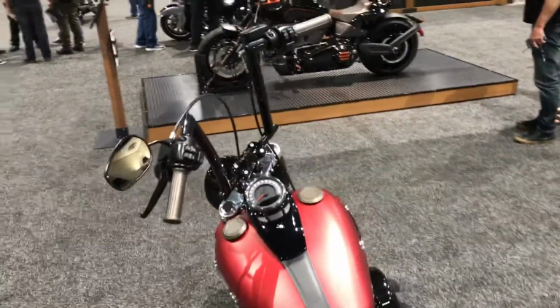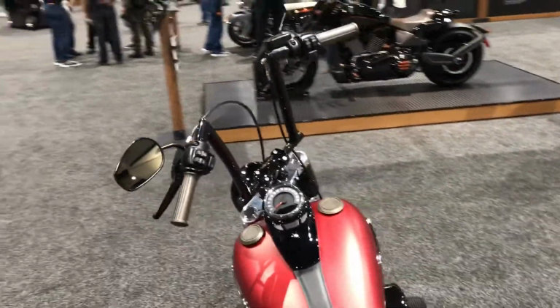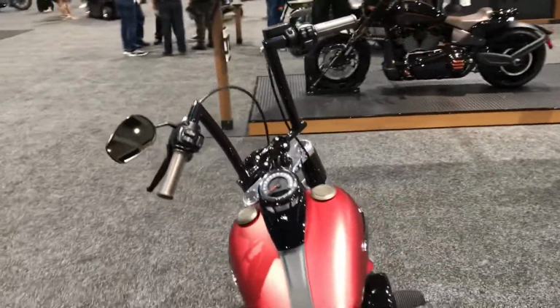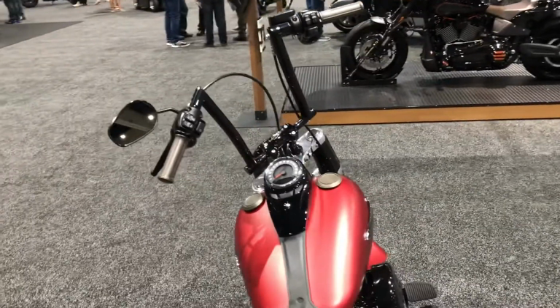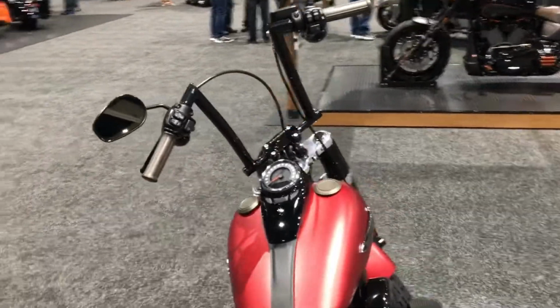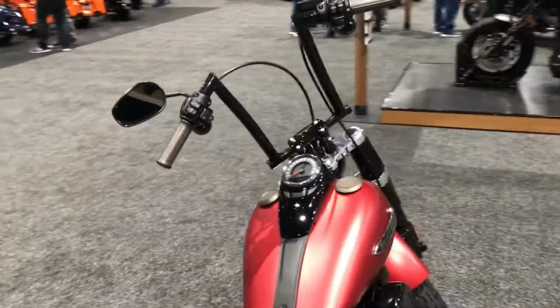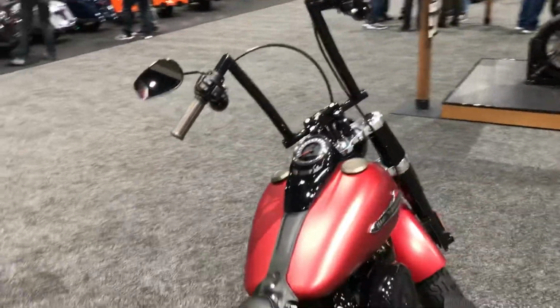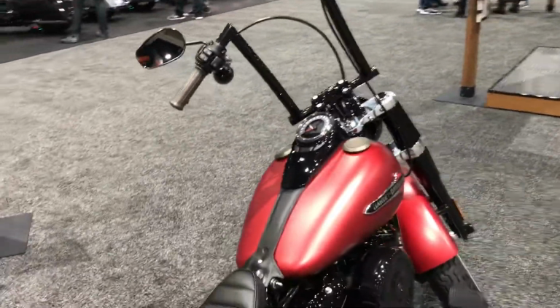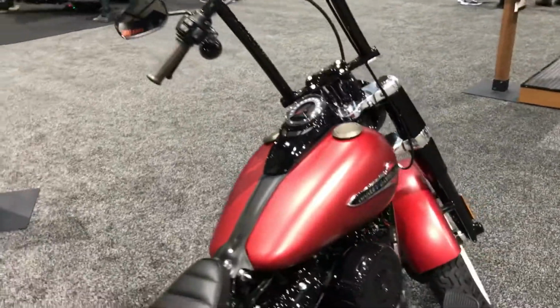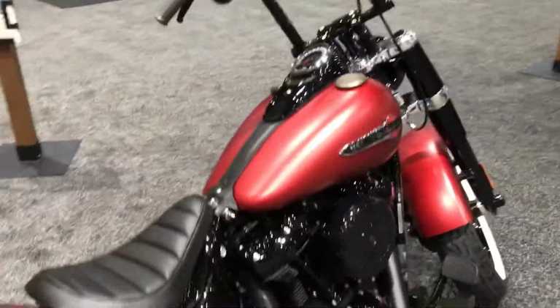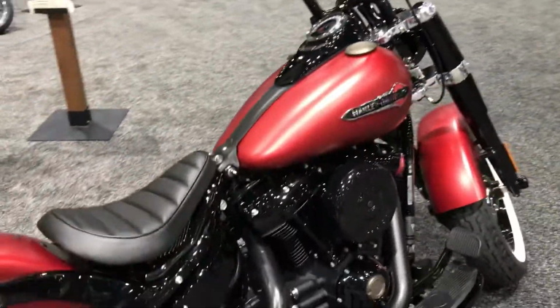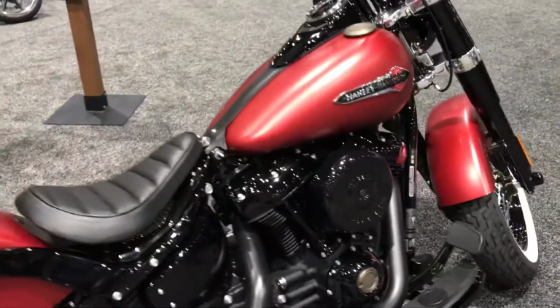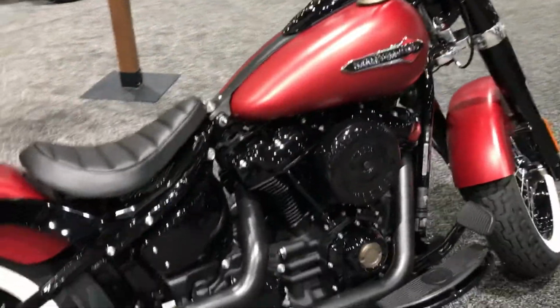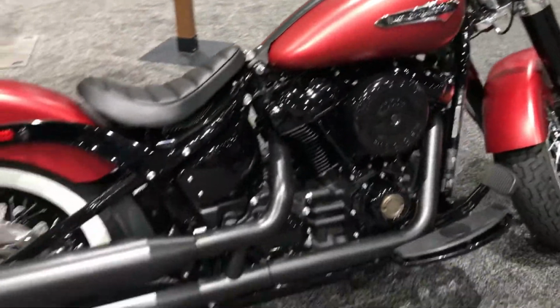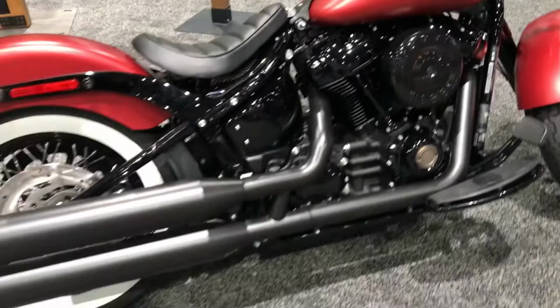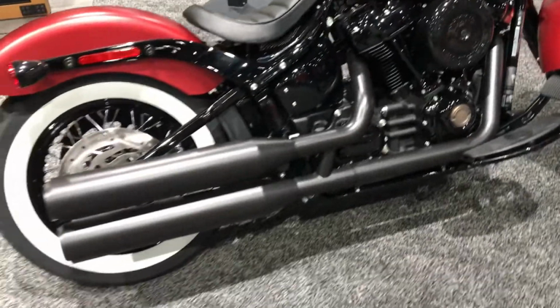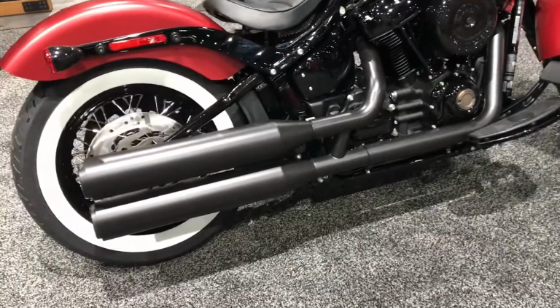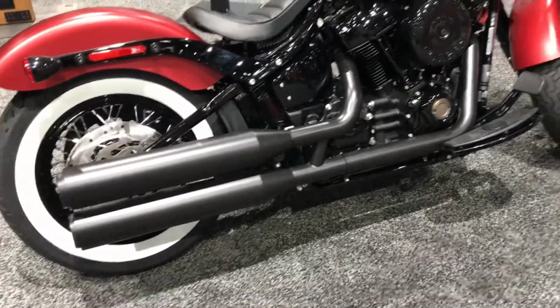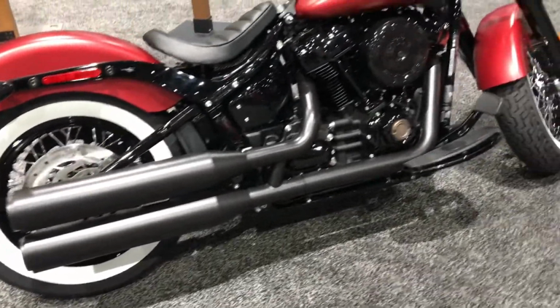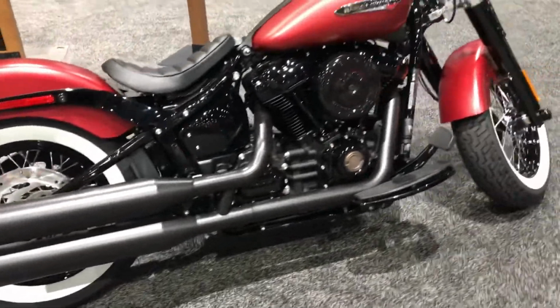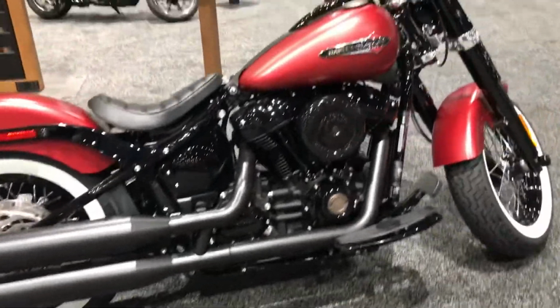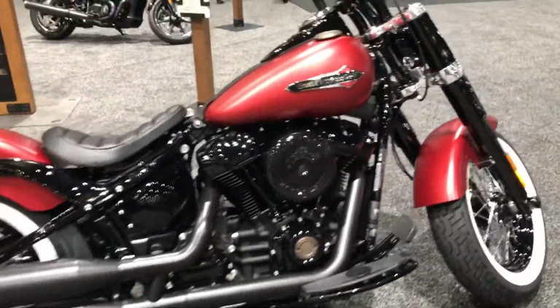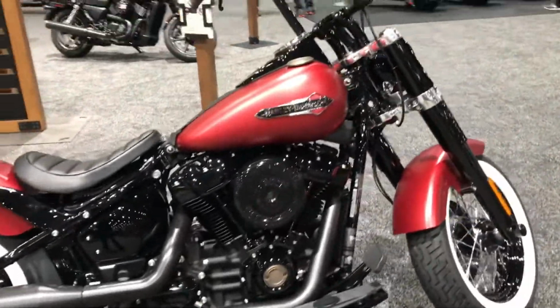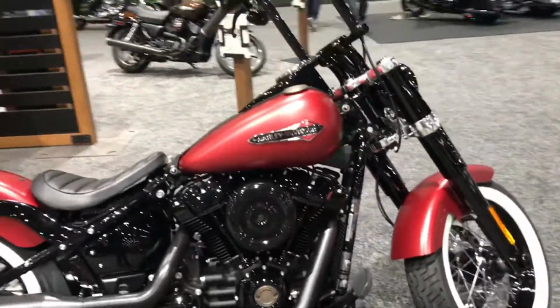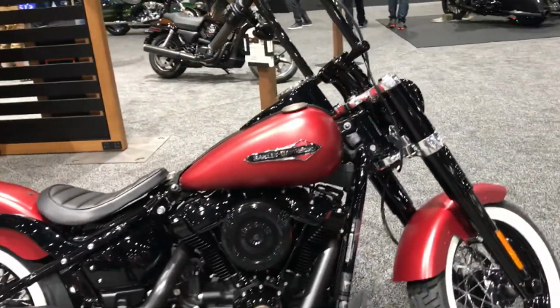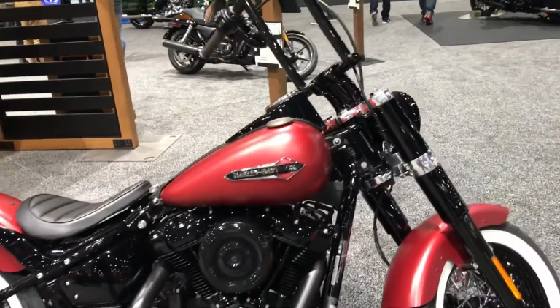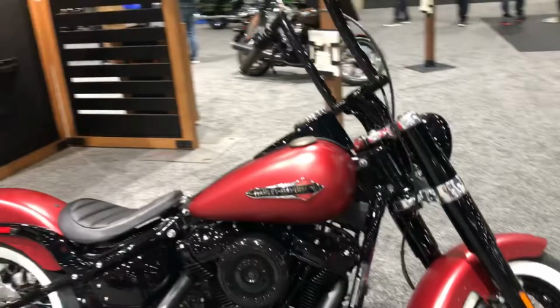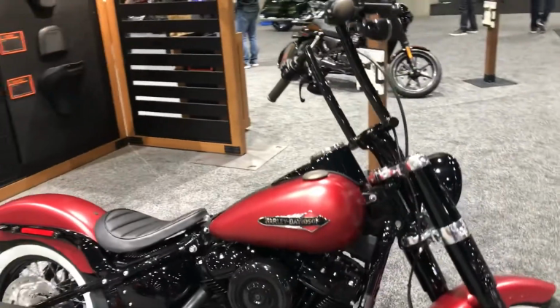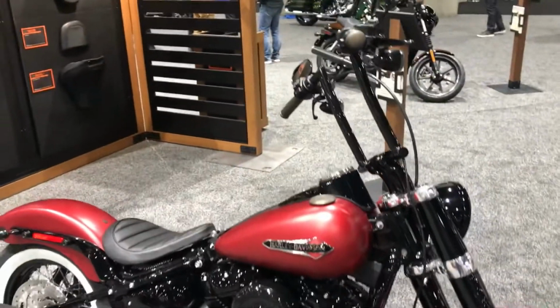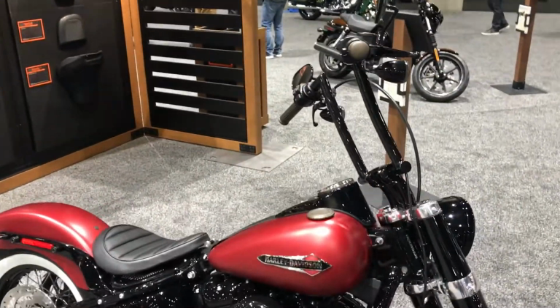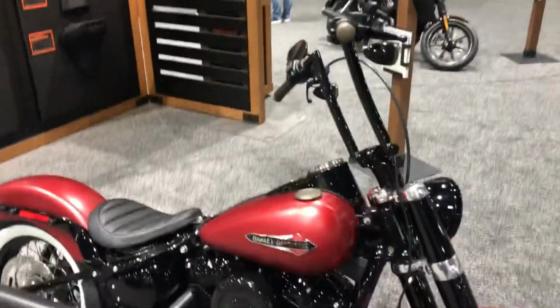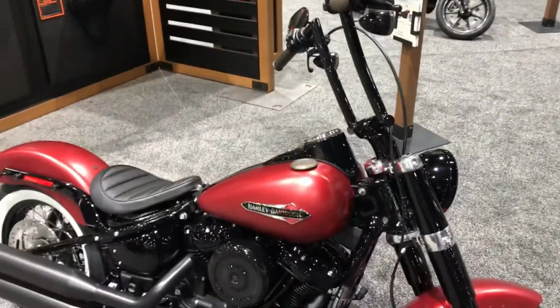When I was first walking over here I wasn't really sure what kind of bike this was. Really transforms the Slim into something I've never seen it as before. Gives it even a more old-school style and look to it.